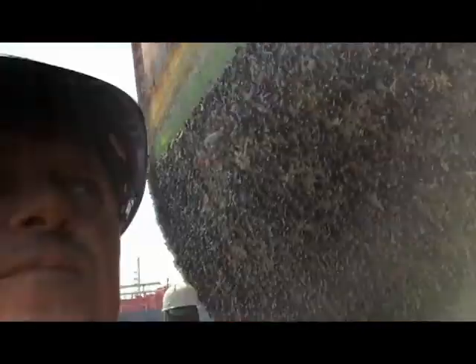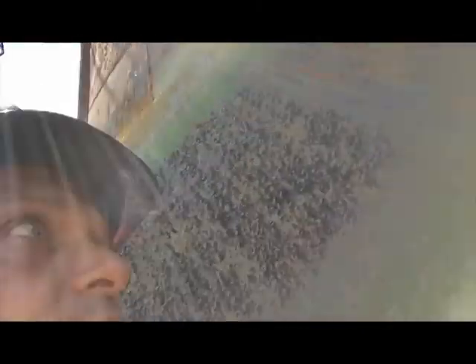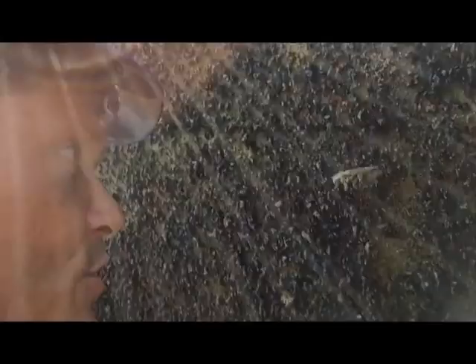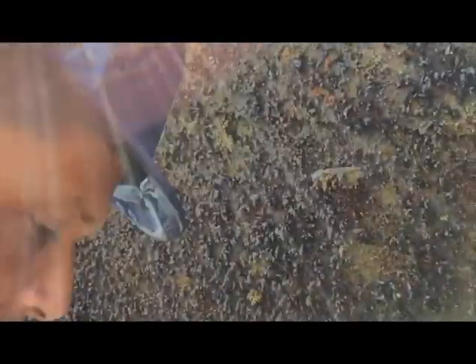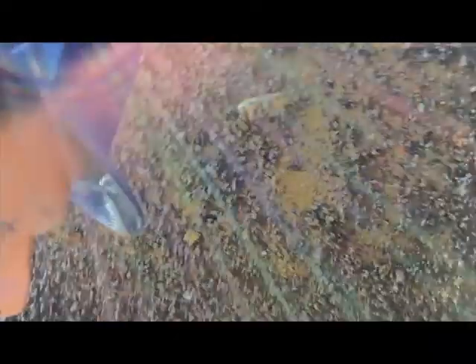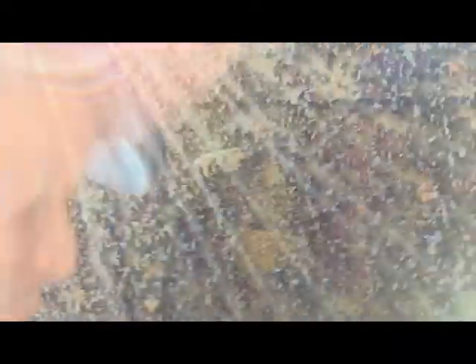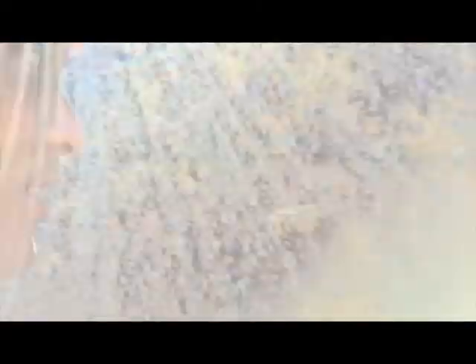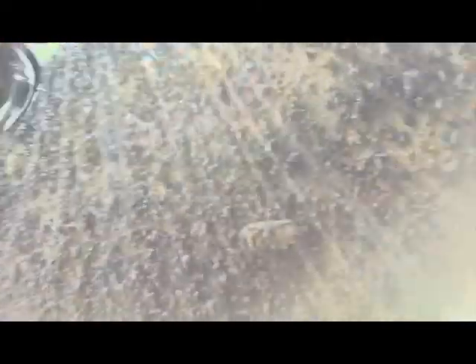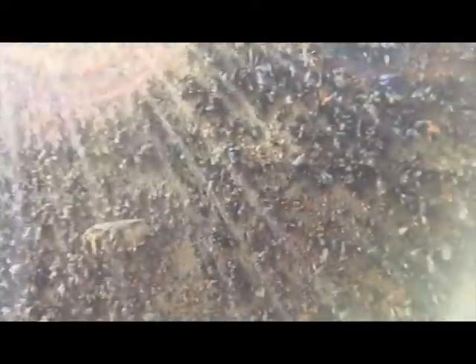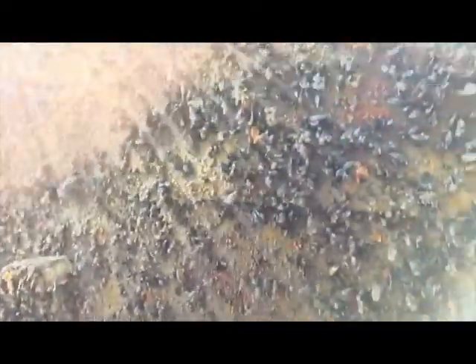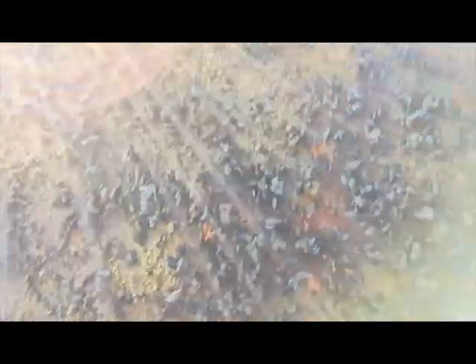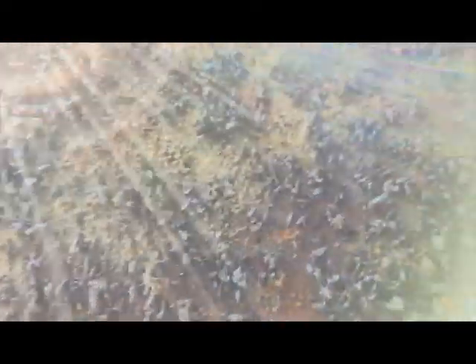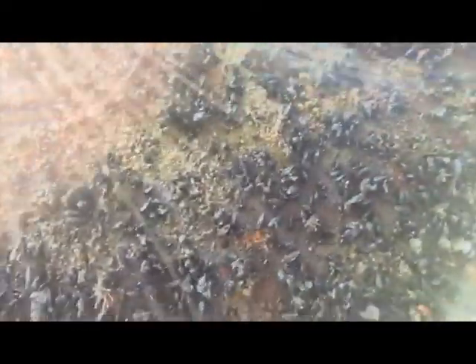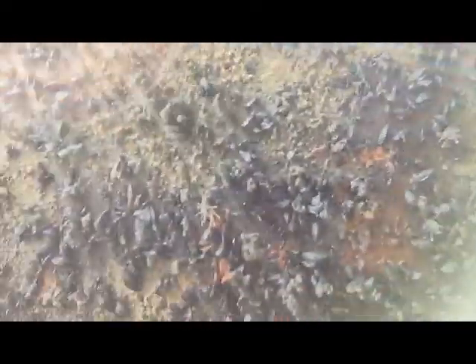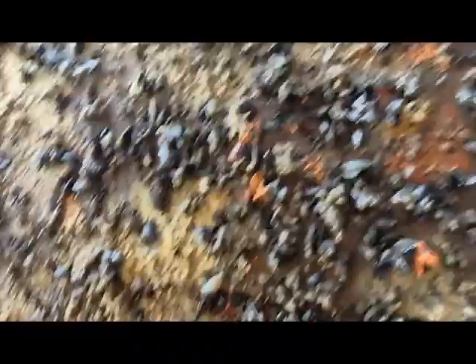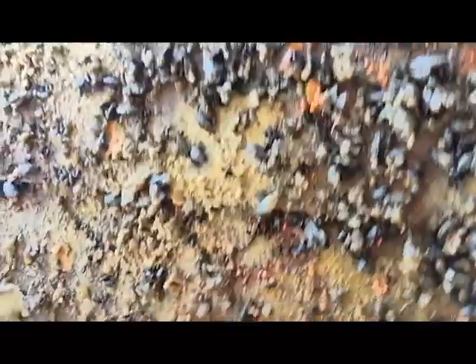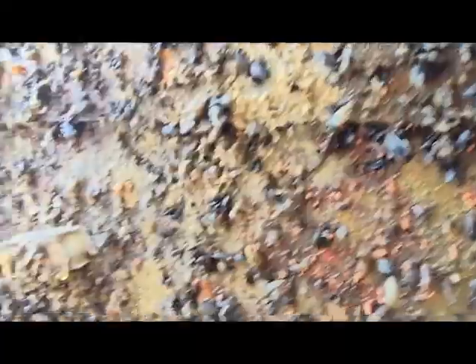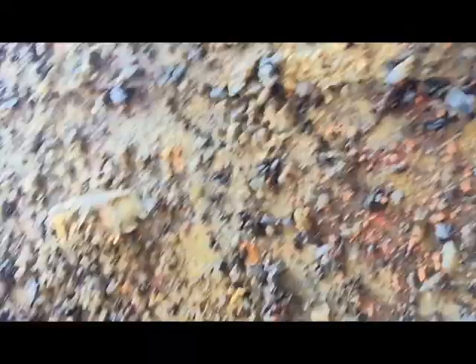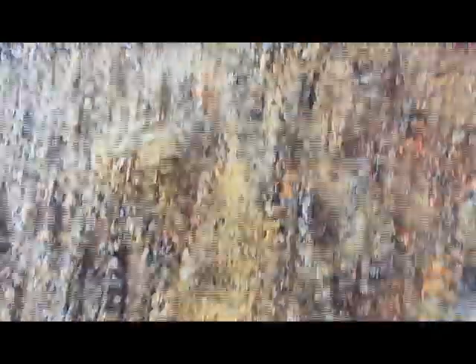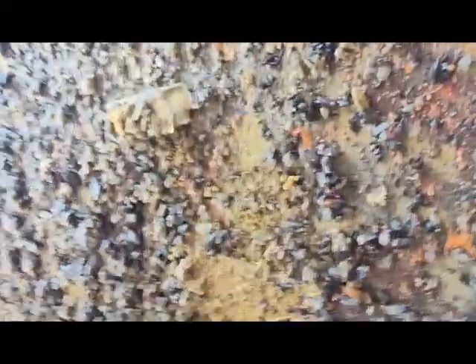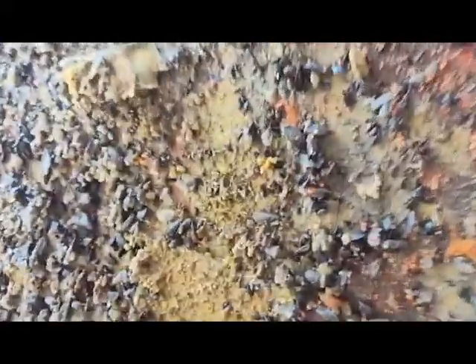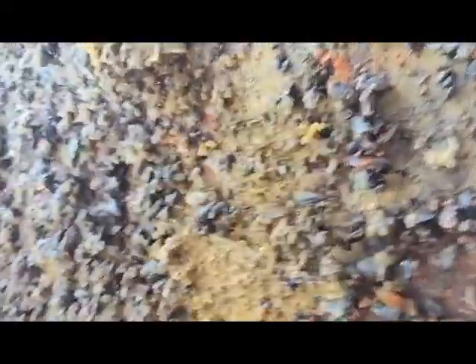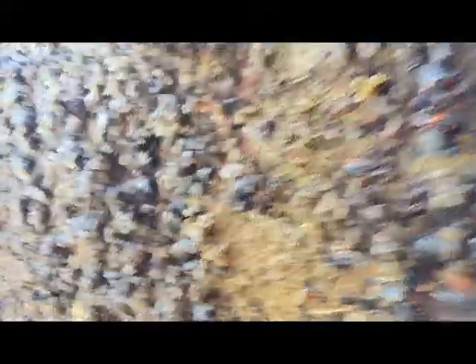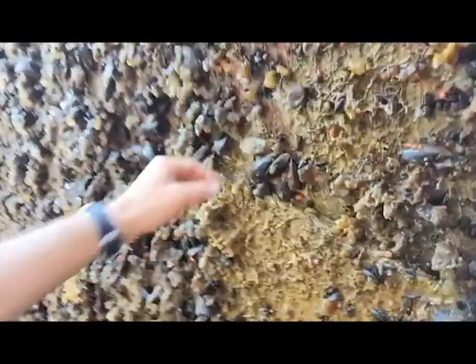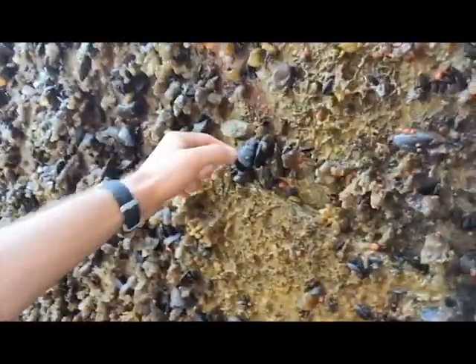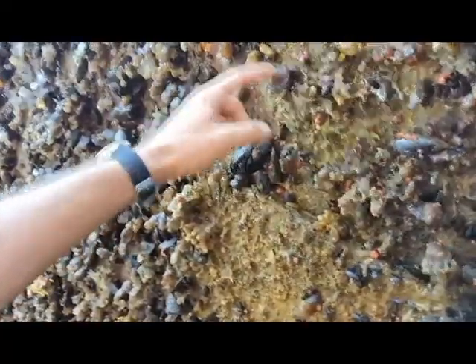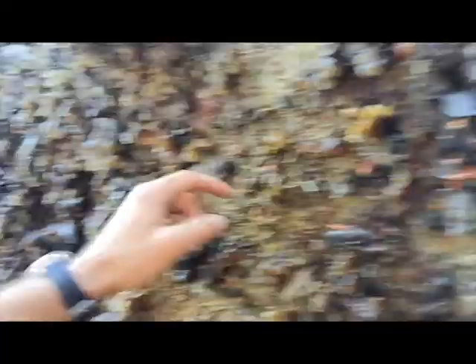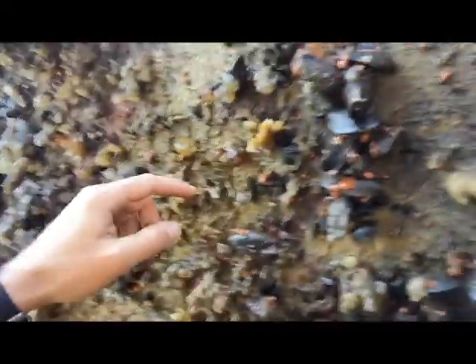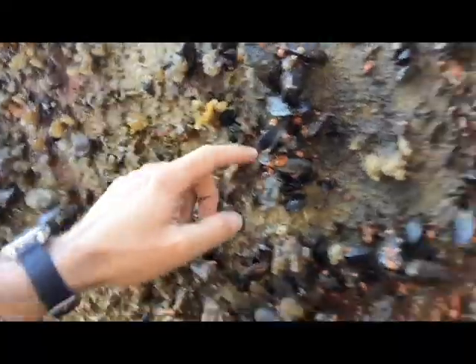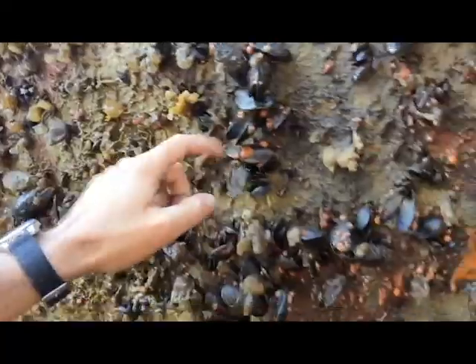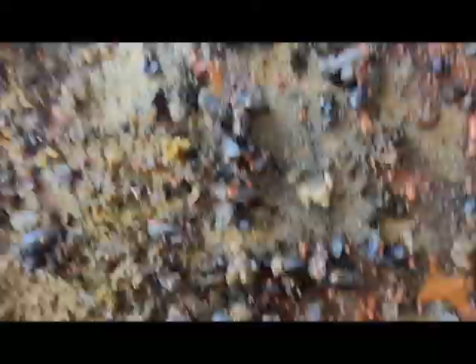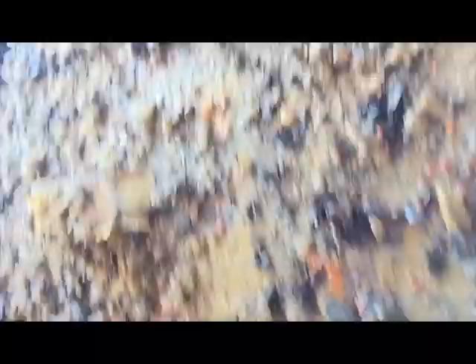I'll quickly just point out the growth that's here on the bottom — mussels, sea squirts, all kinds of things that have been growing here over the last 15 years.